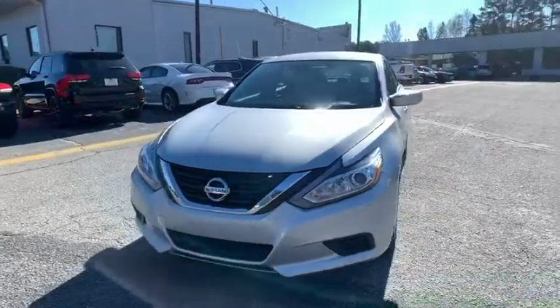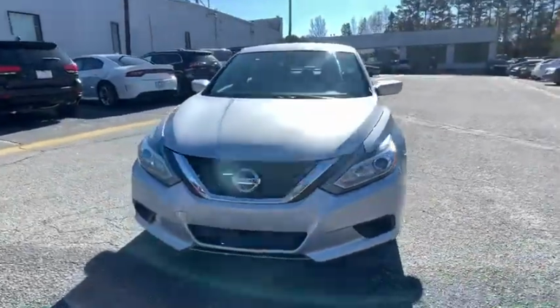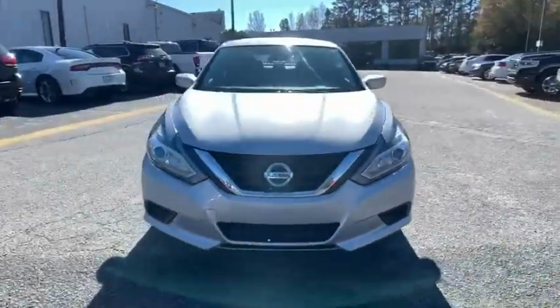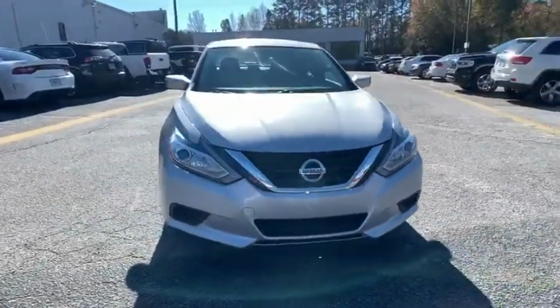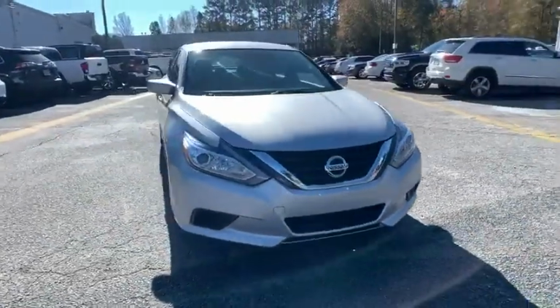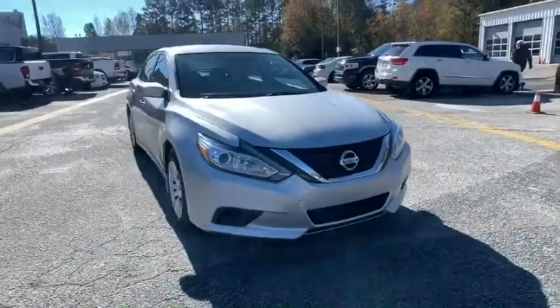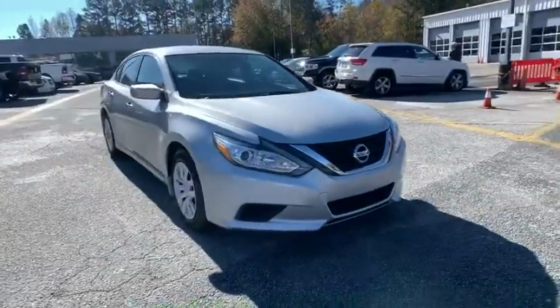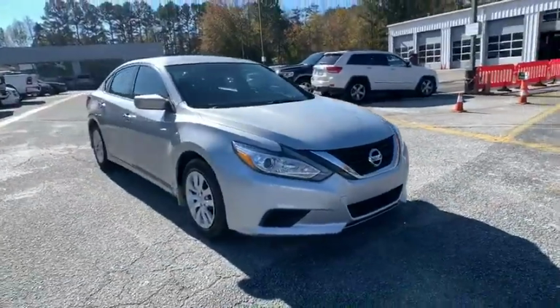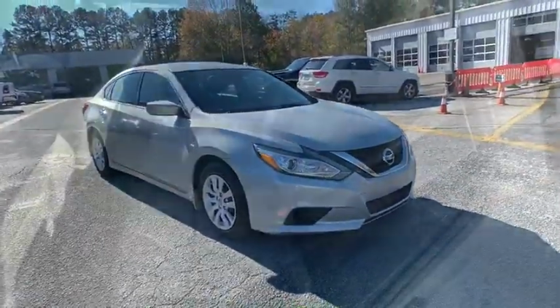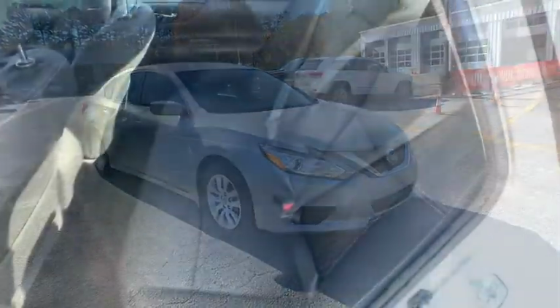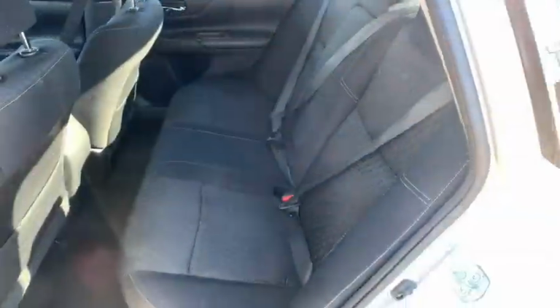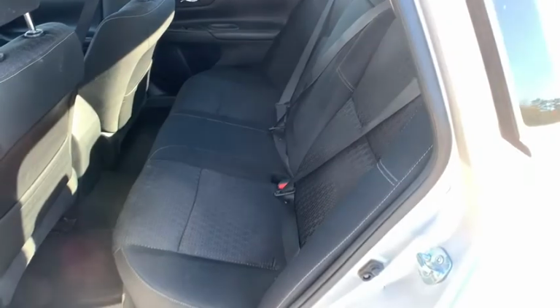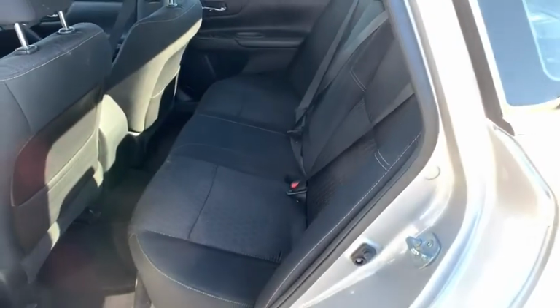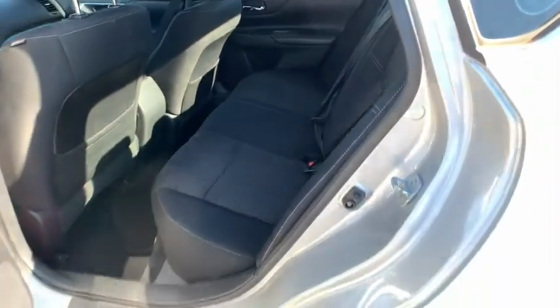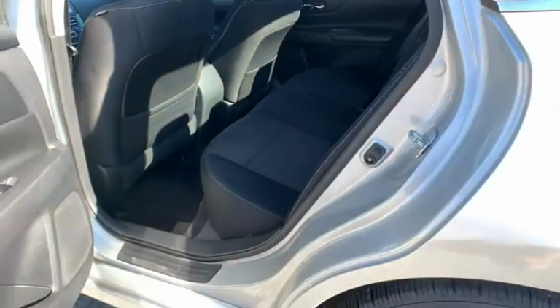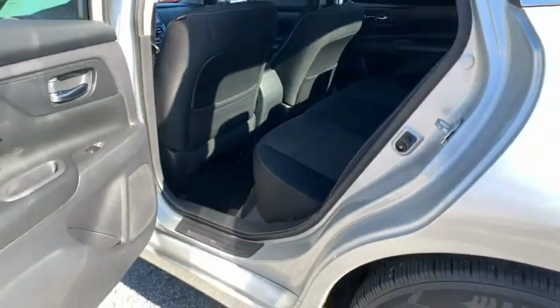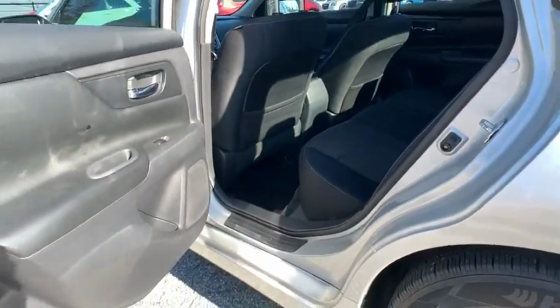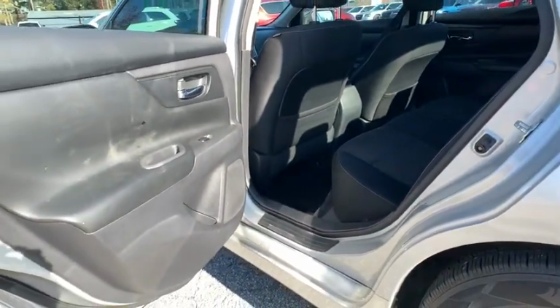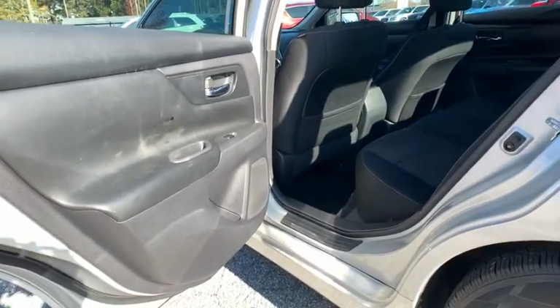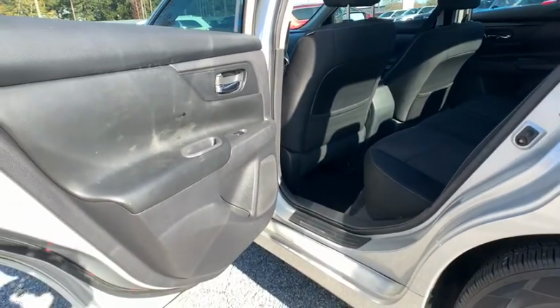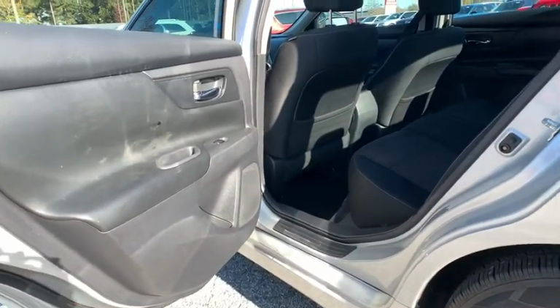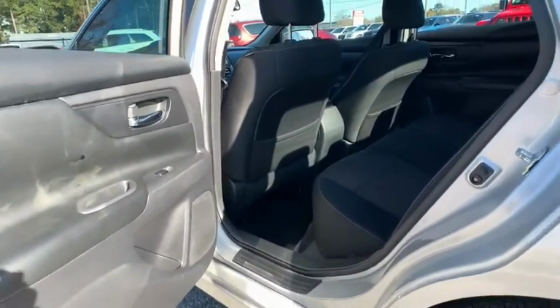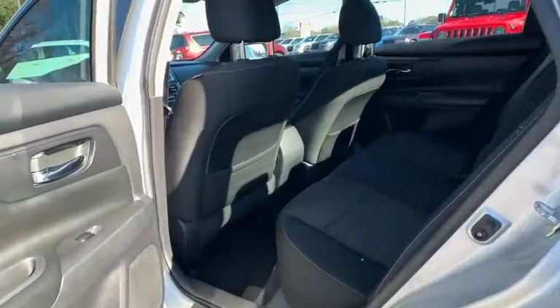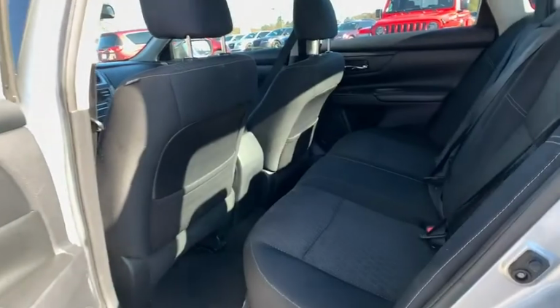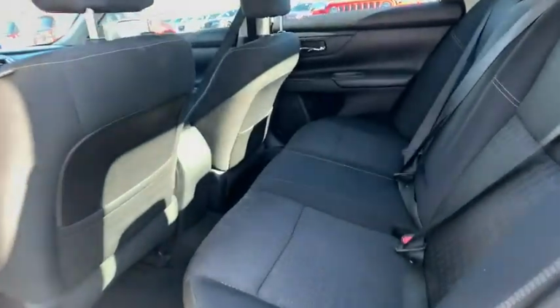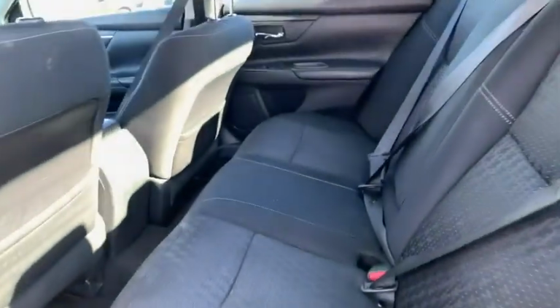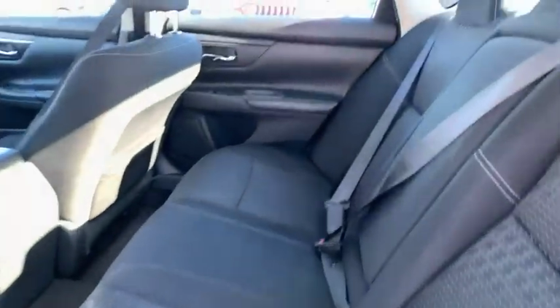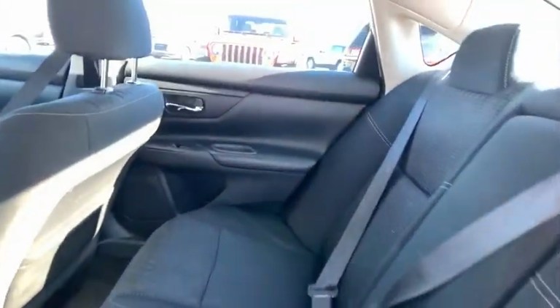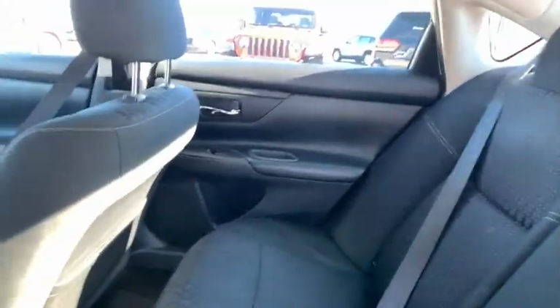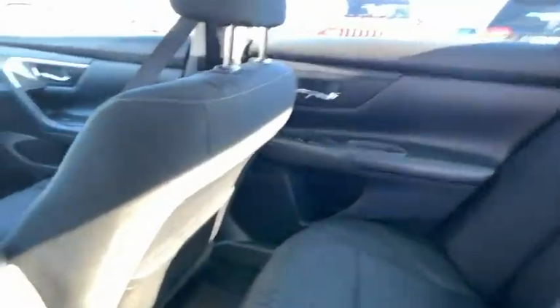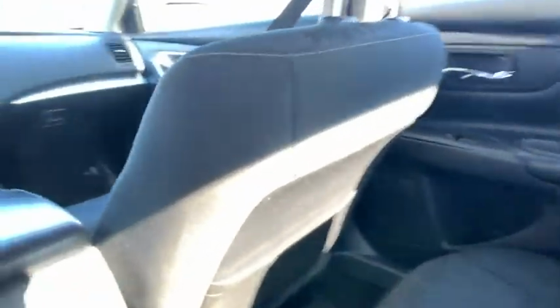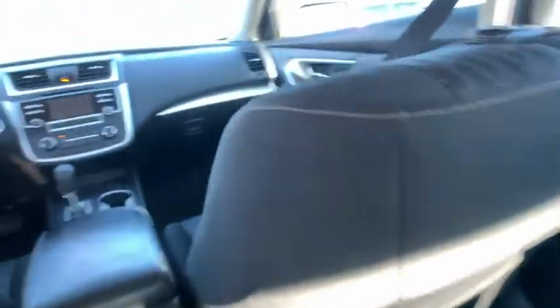This vehicle has less than 75,000 miles. Here are some of this vehicle's great options: backup camera, keyless entry, steering wheel audio control, traction control, stability control, anti-lock braking system, Bluetooth.